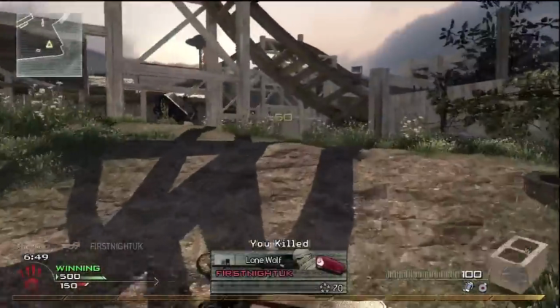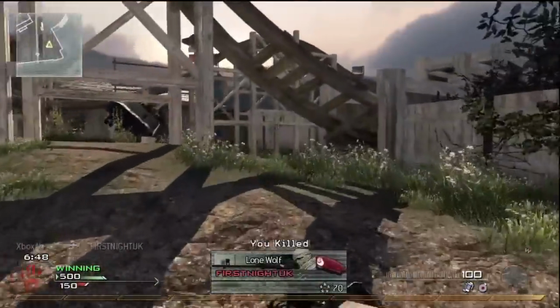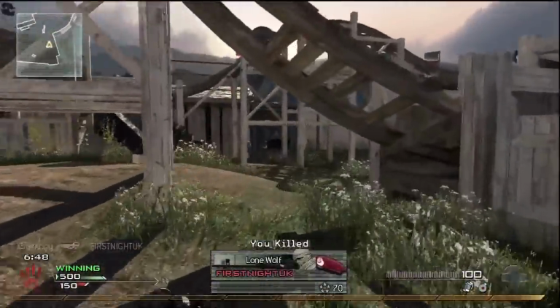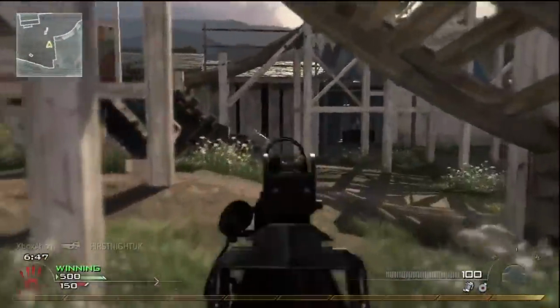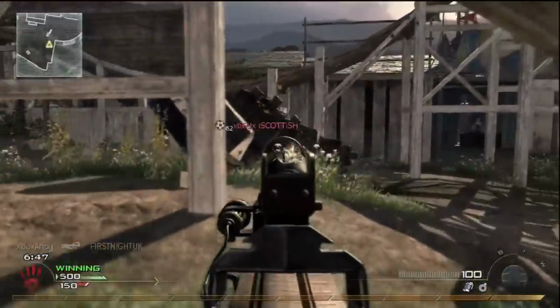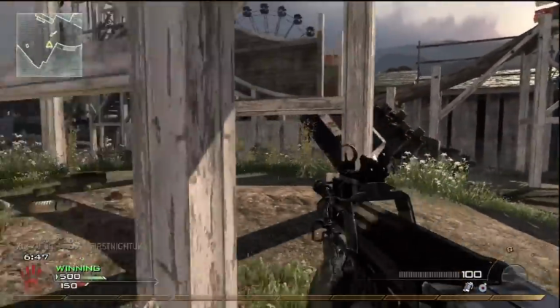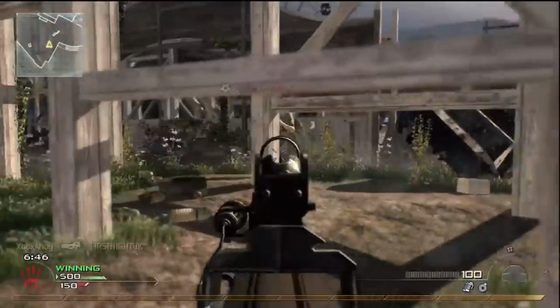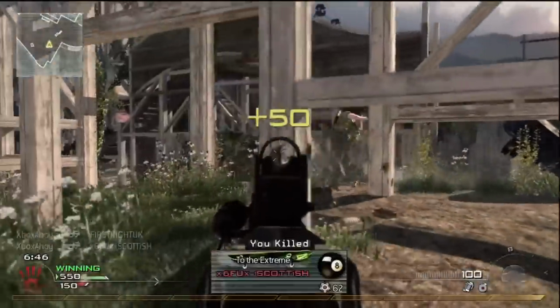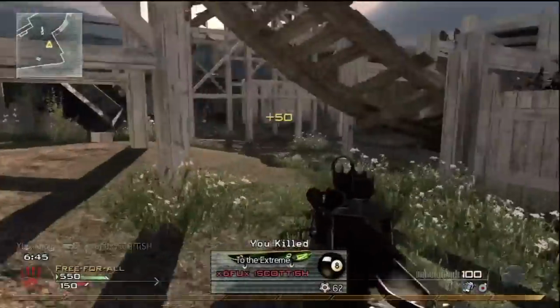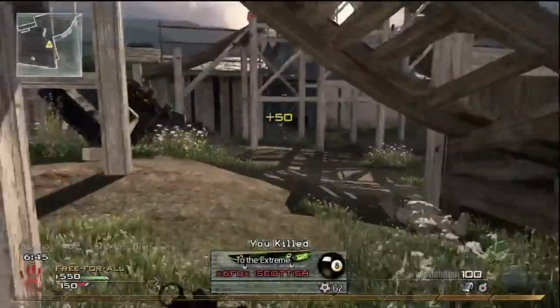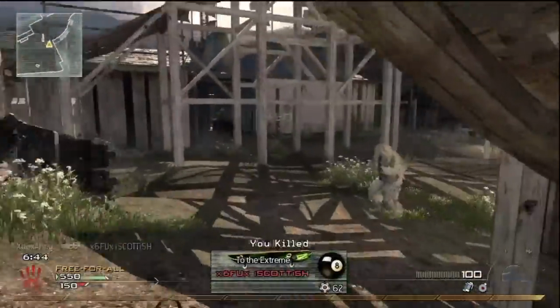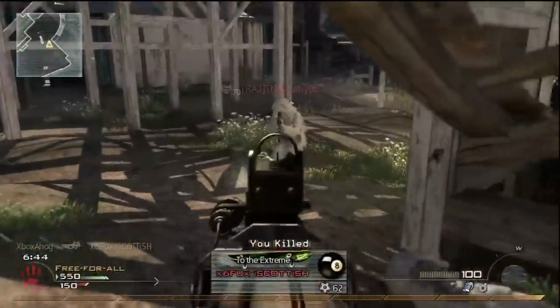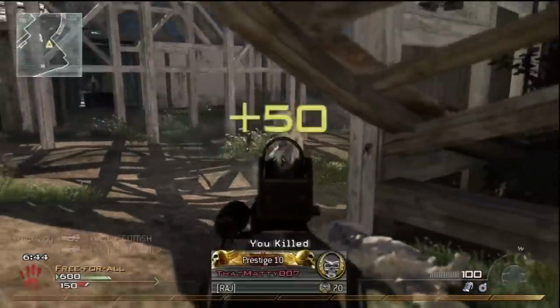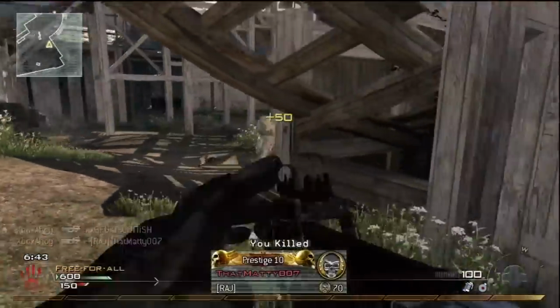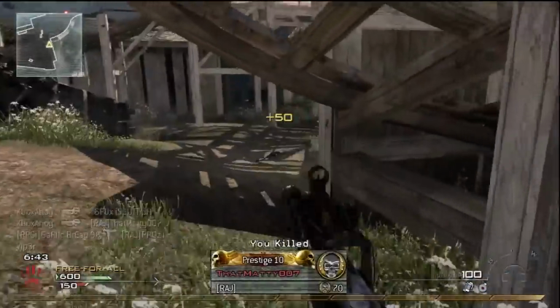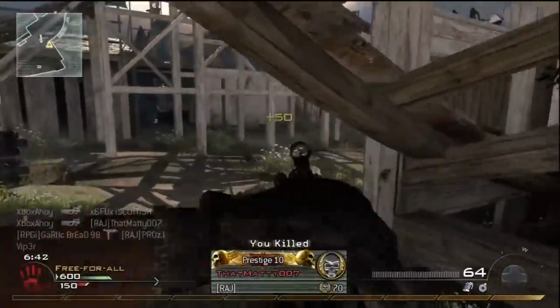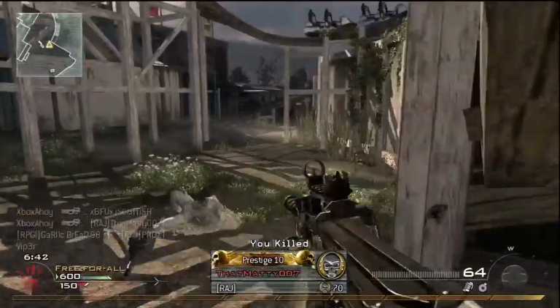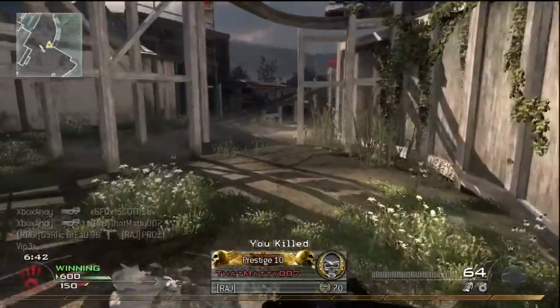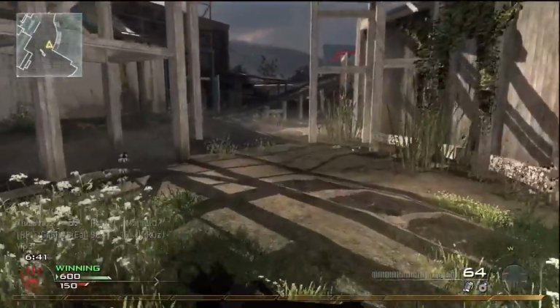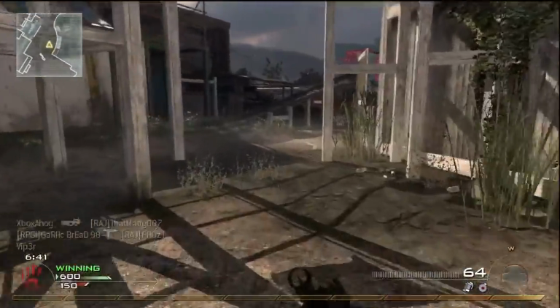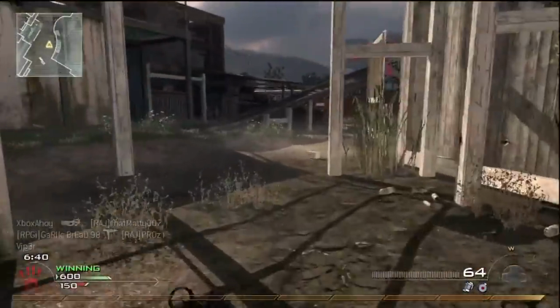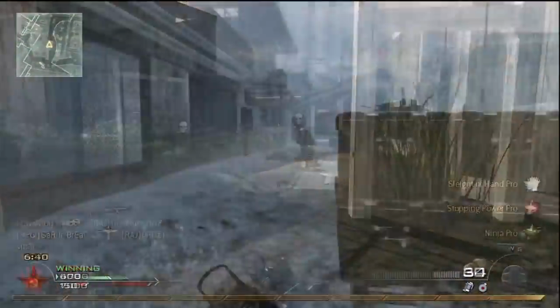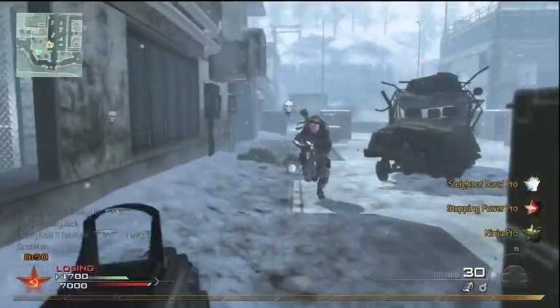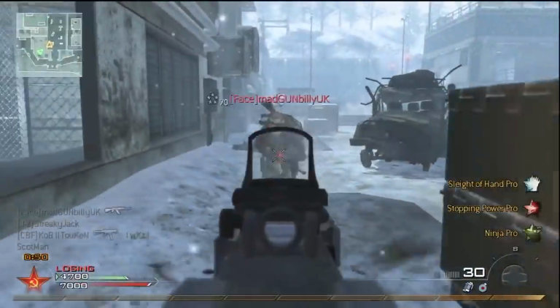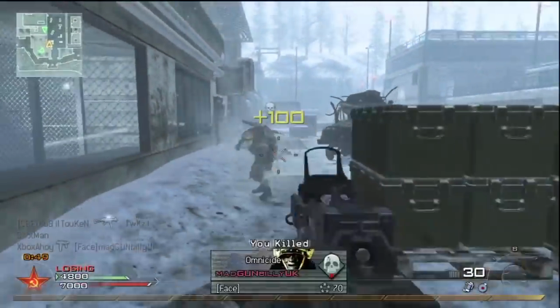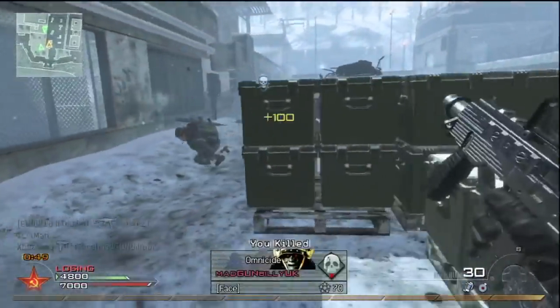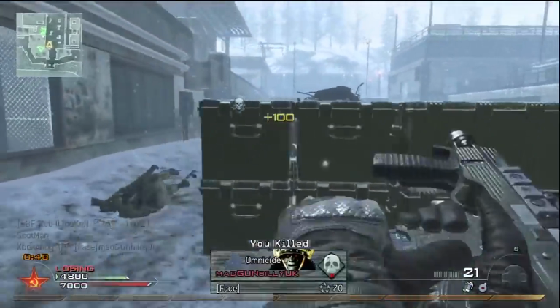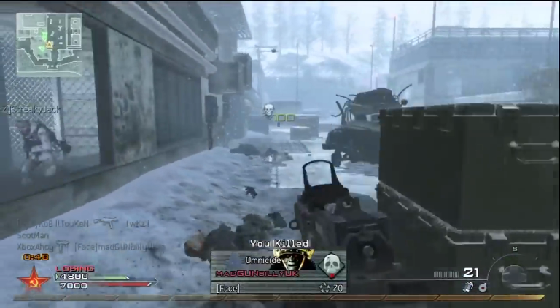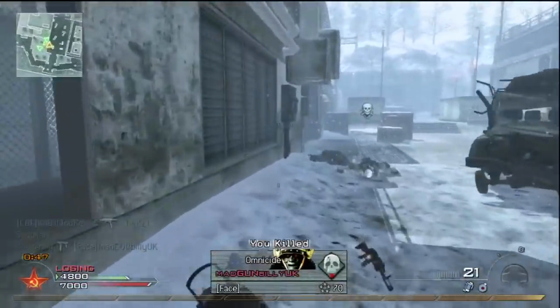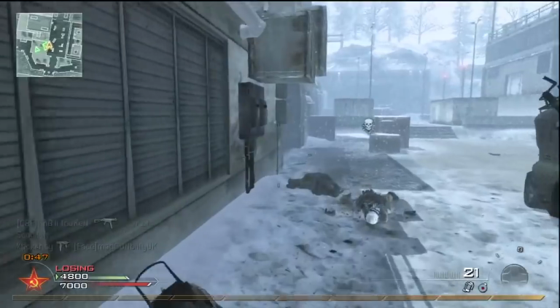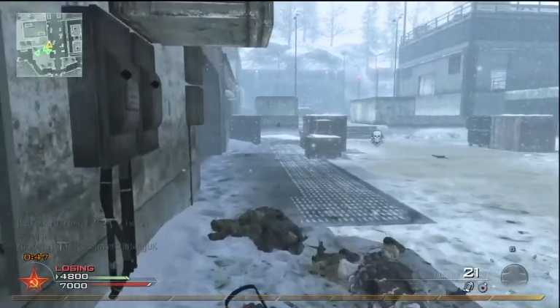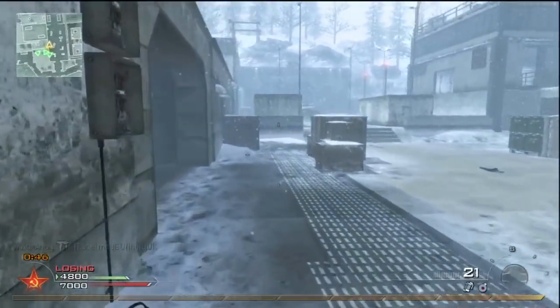I'd also recommend the optics if you're more confident in your aim, as the red dot will help you place your shots at long range as well as up close. The 15 round magazines will also help avoid expending more than half your ammunition supply in one trigger pull.